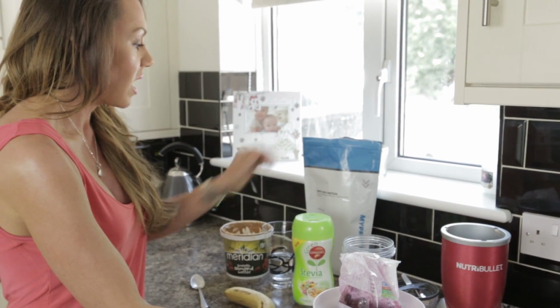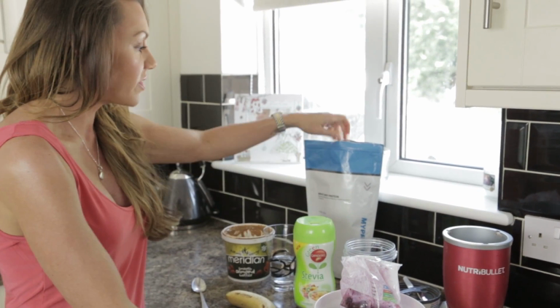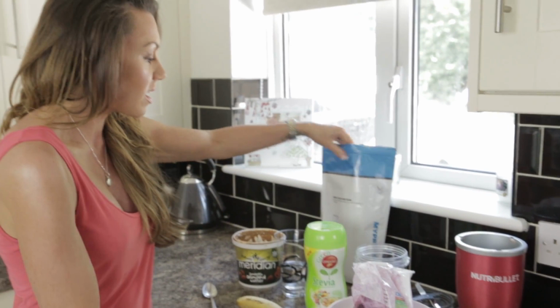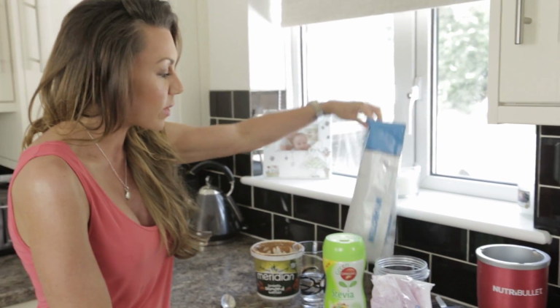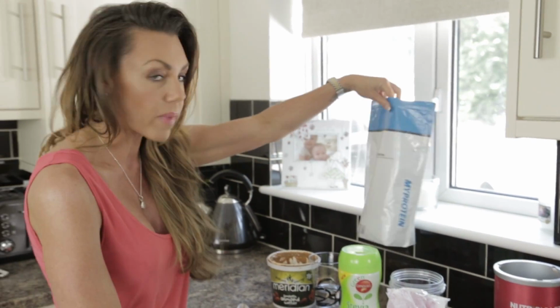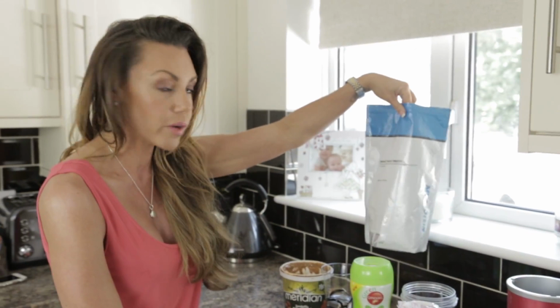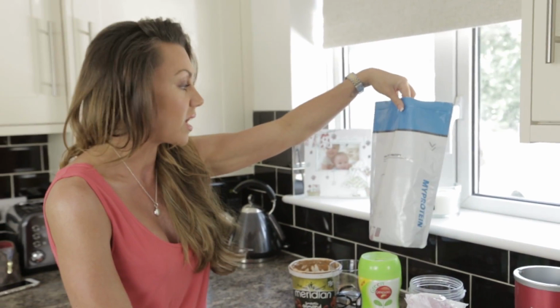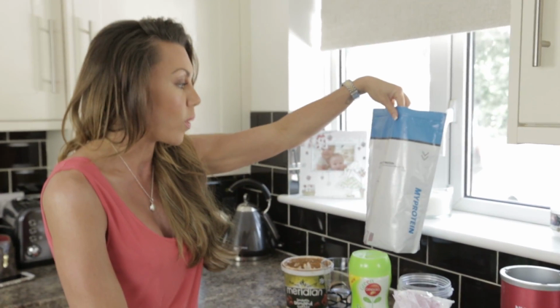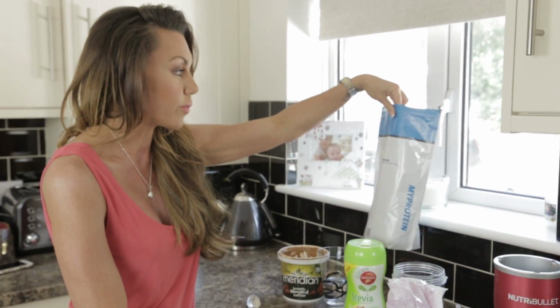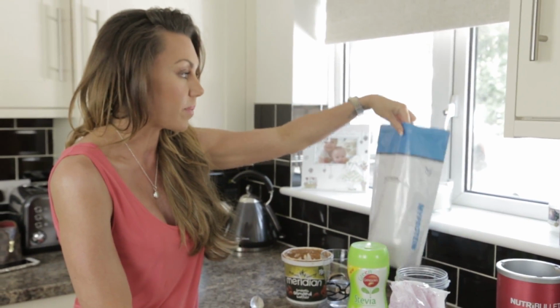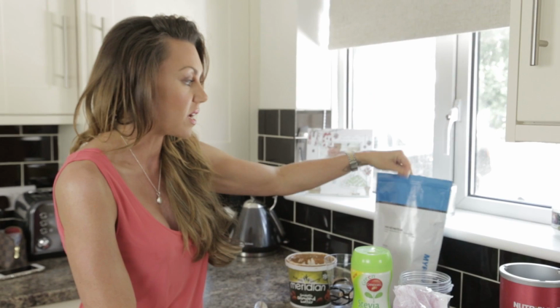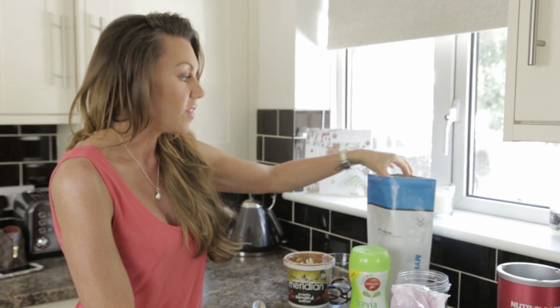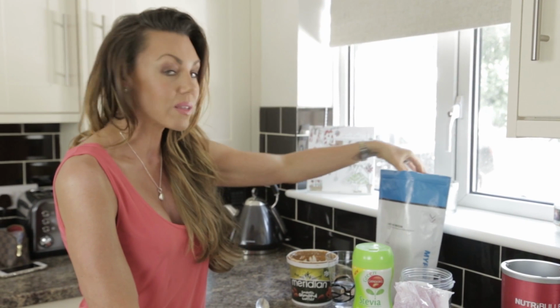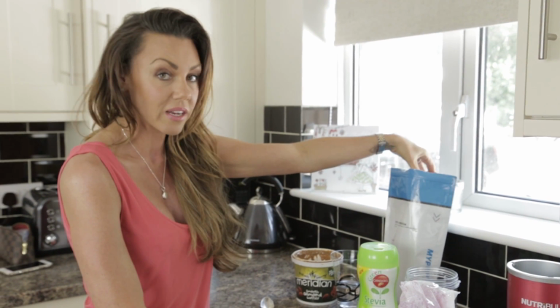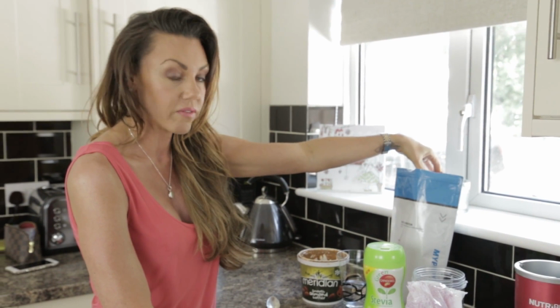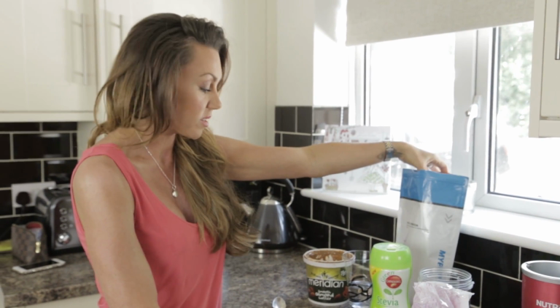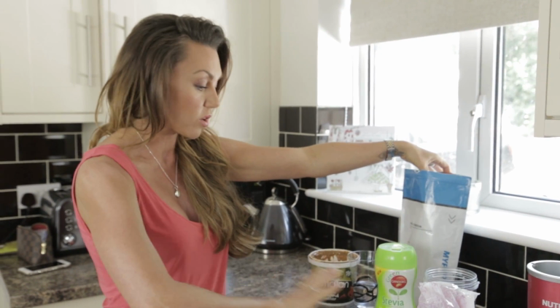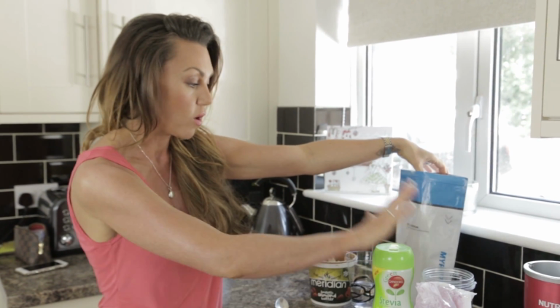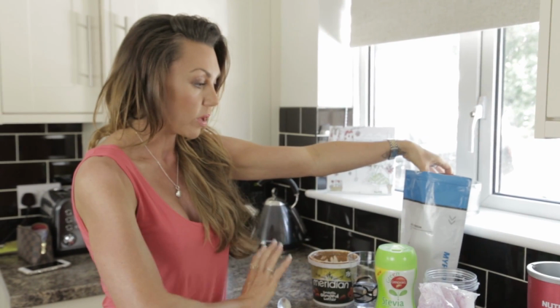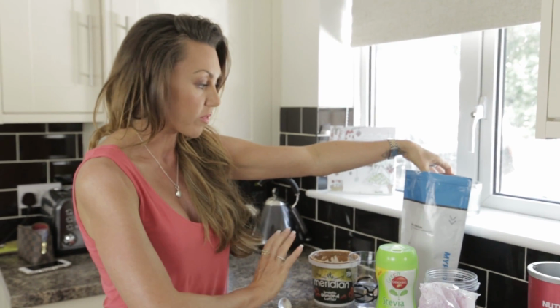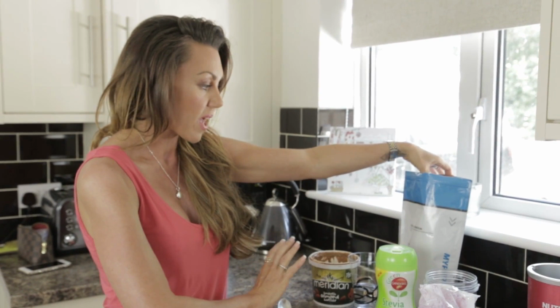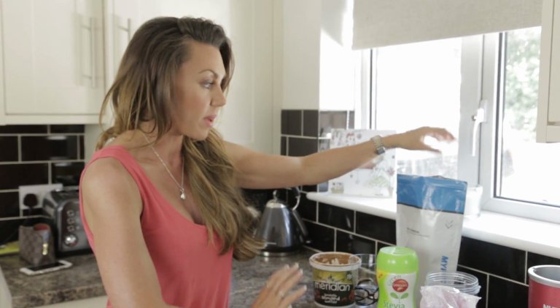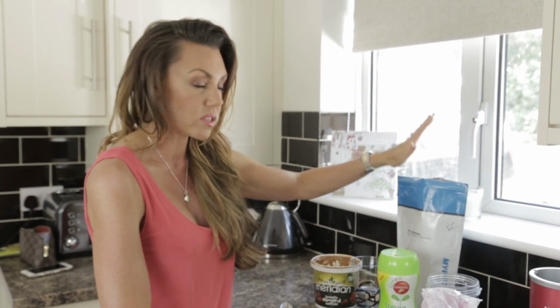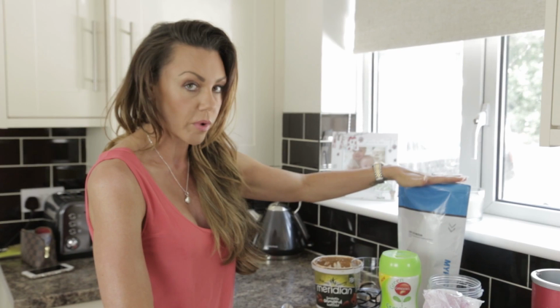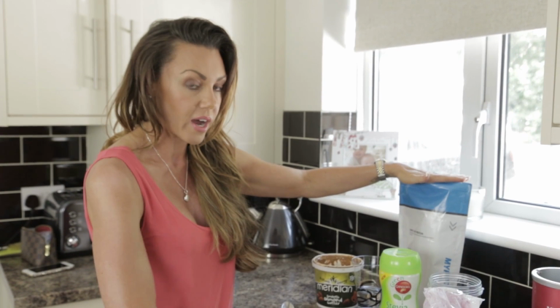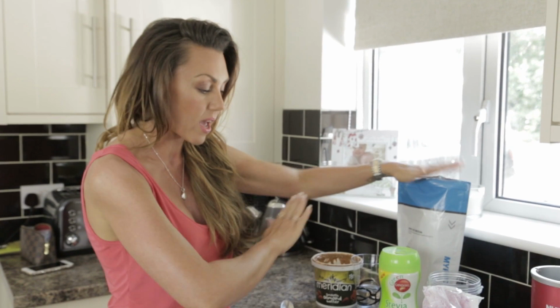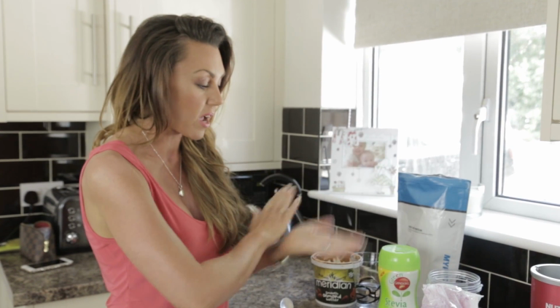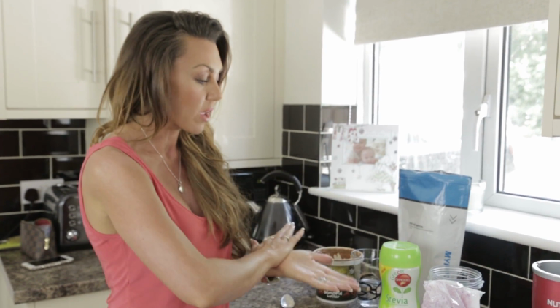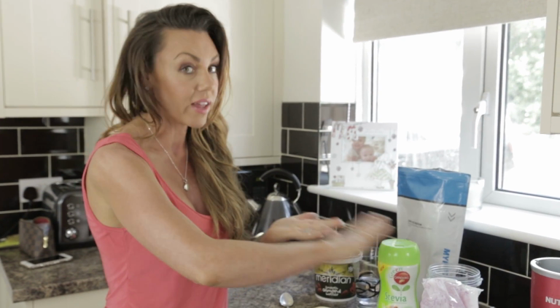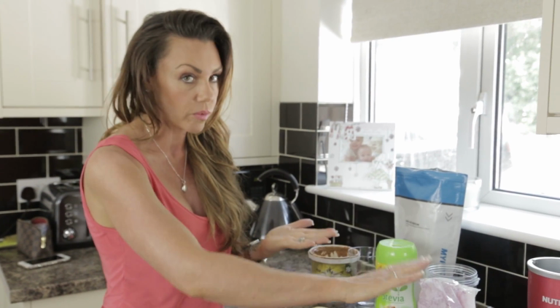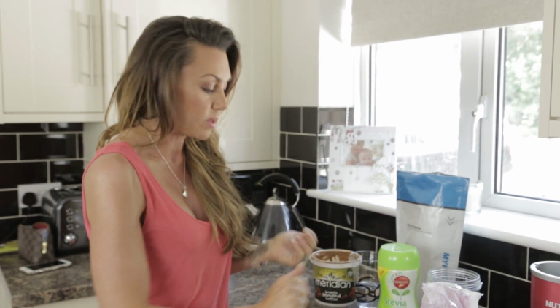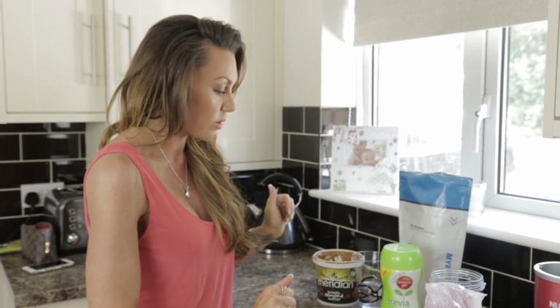Here we have my whey protein powder. This is the banana flavour because it's going to go with what we've got here, and I'm adding a flat scoop of that — not a heaped scoop.